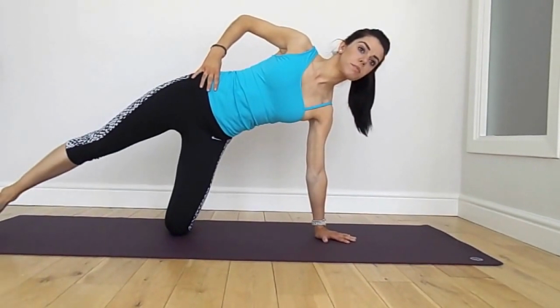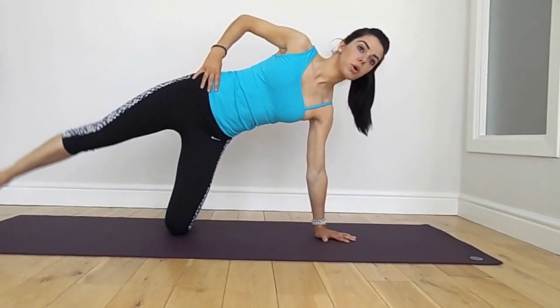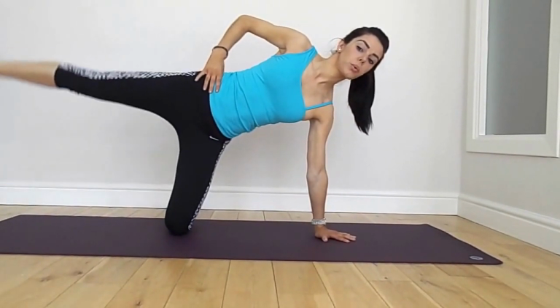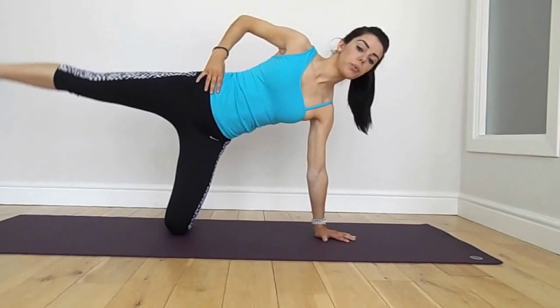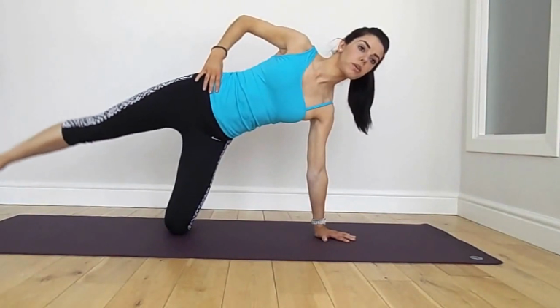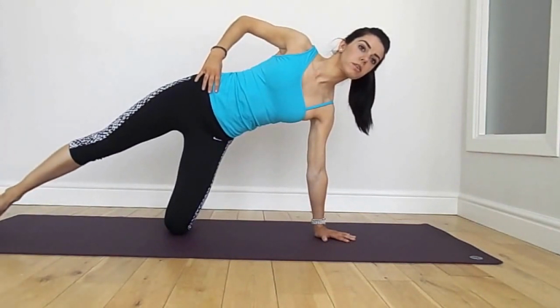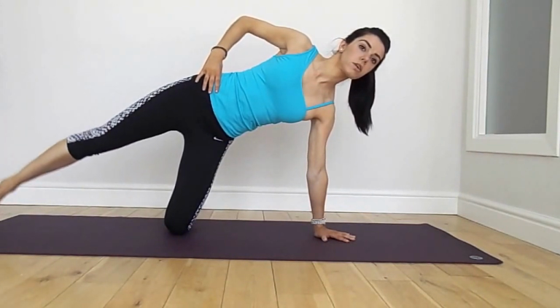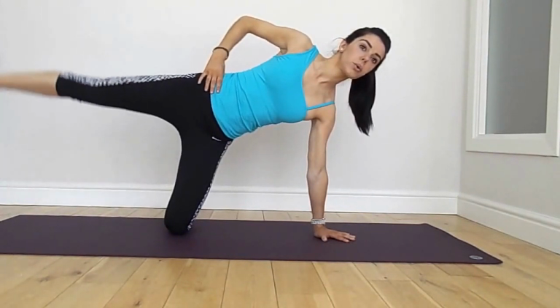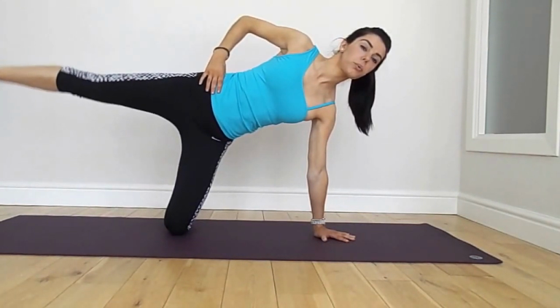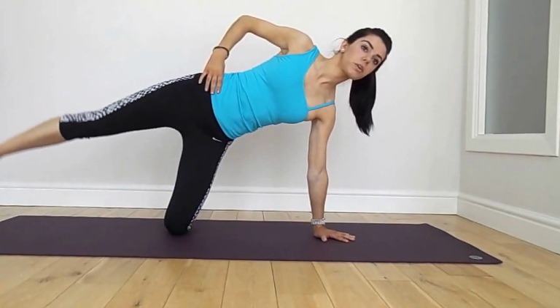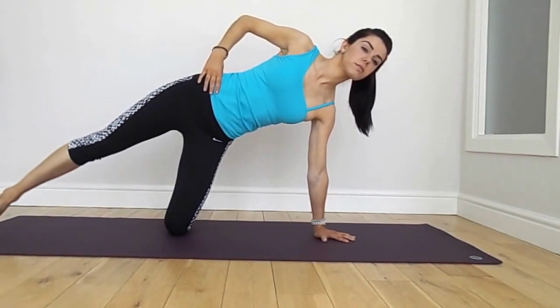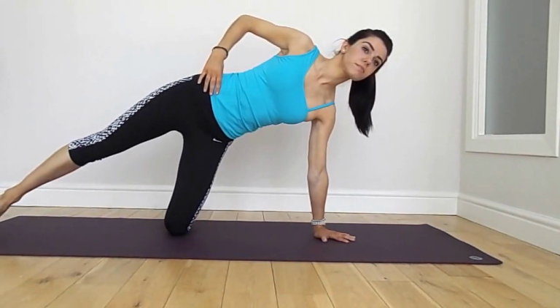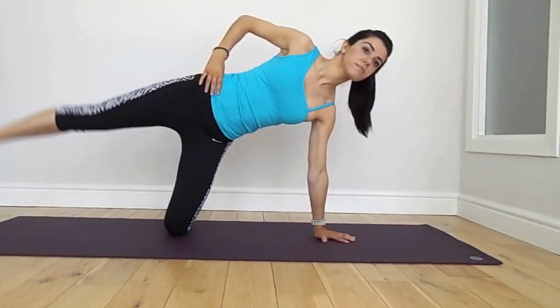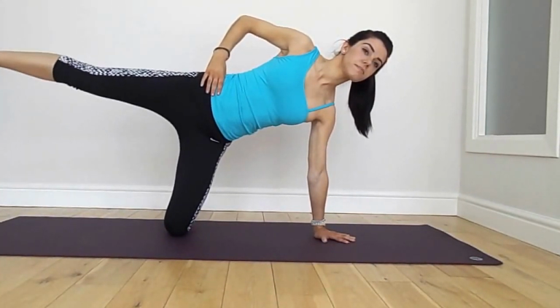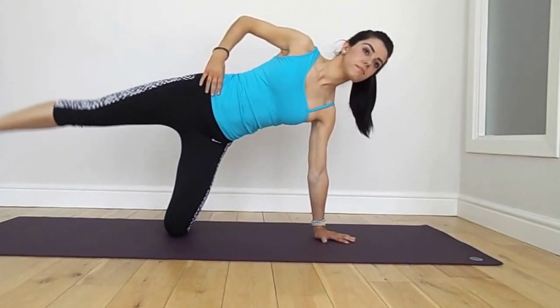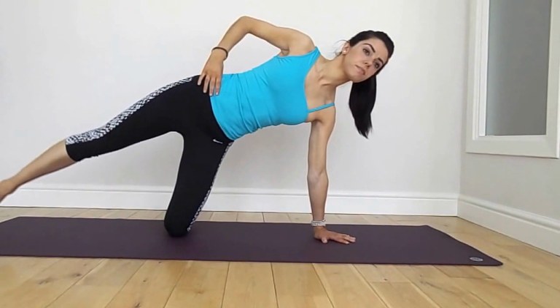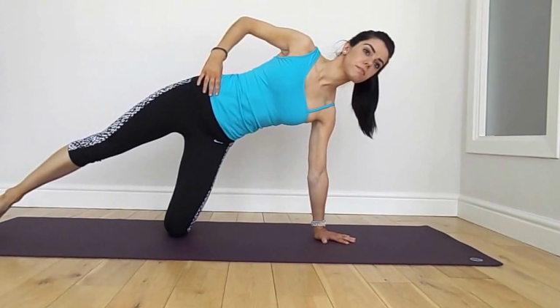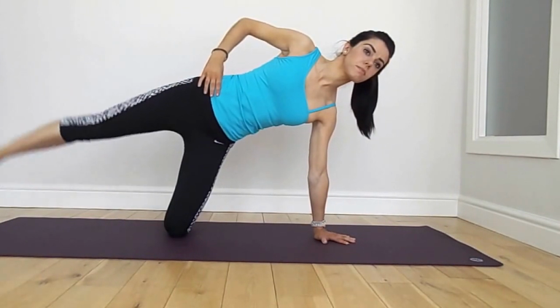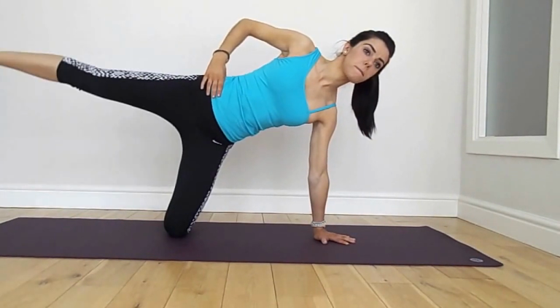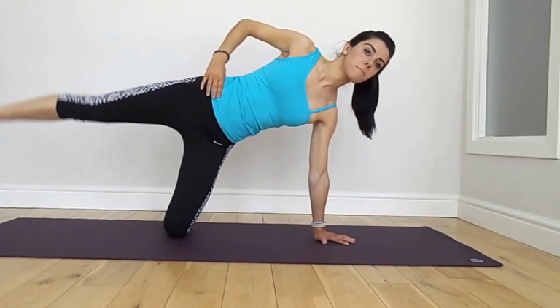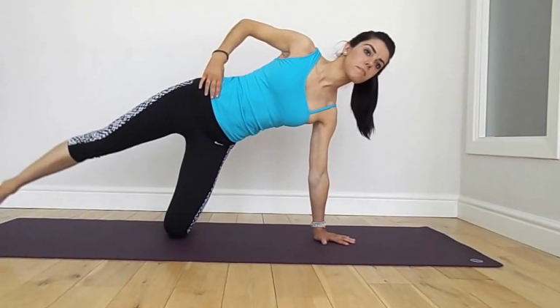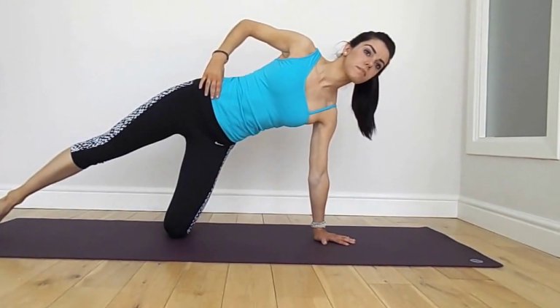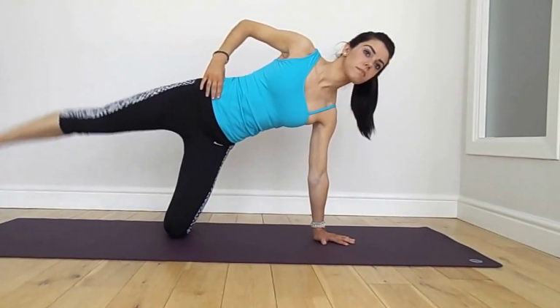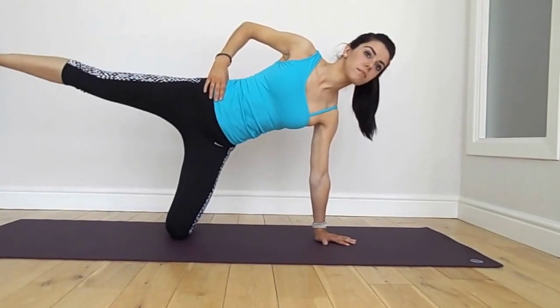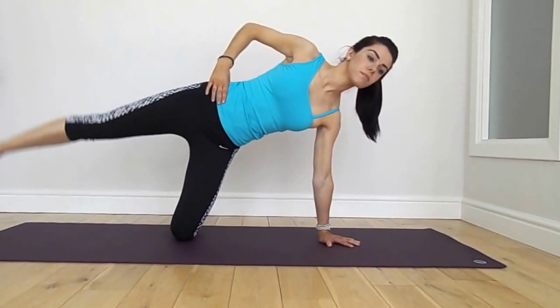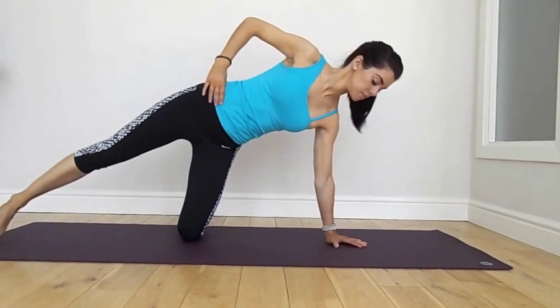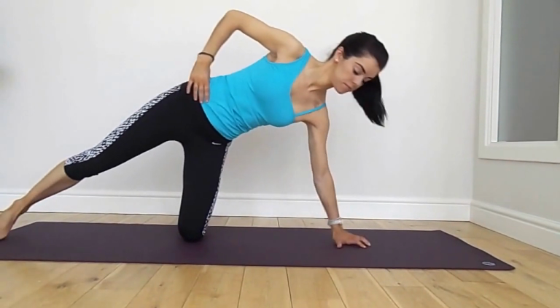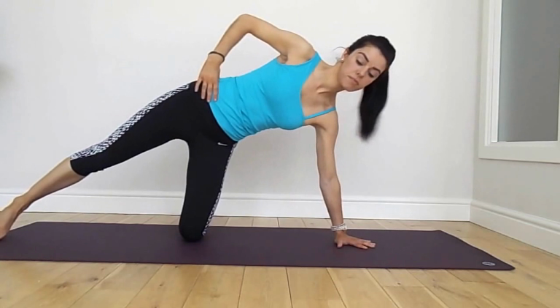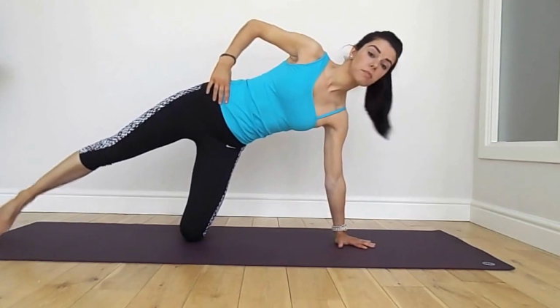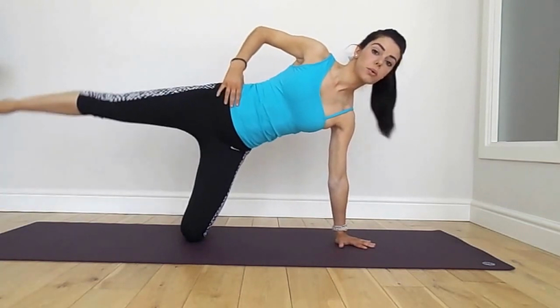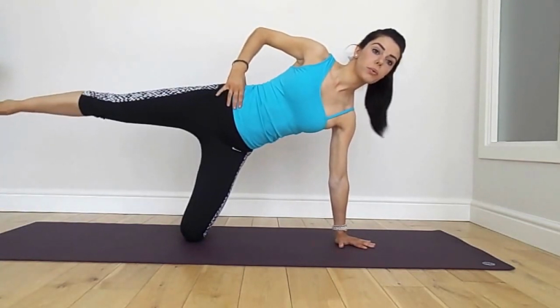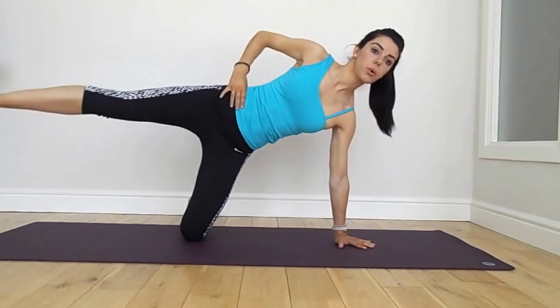We want to exhale and inhale, exhale and inhale, keeping the whole body really still, only moving from the hip. Lift the underneath ribcage, pulling up underneath.